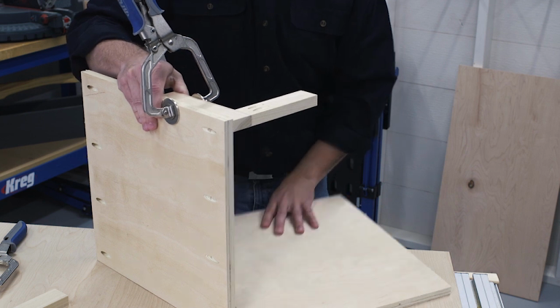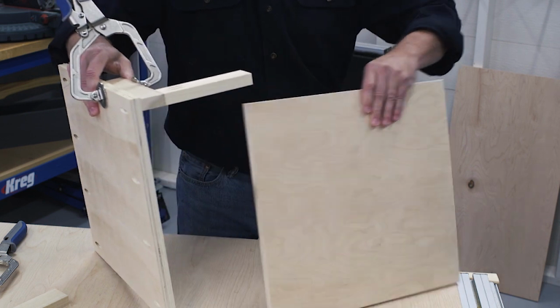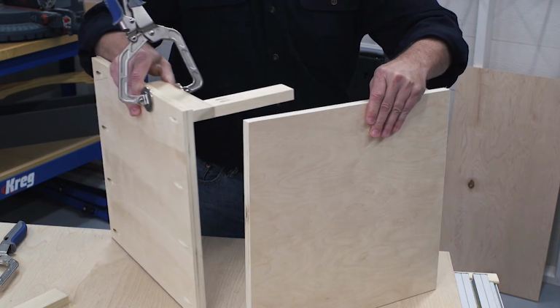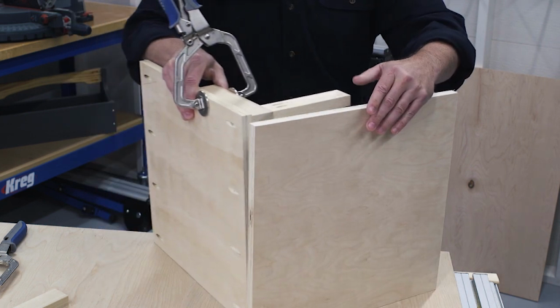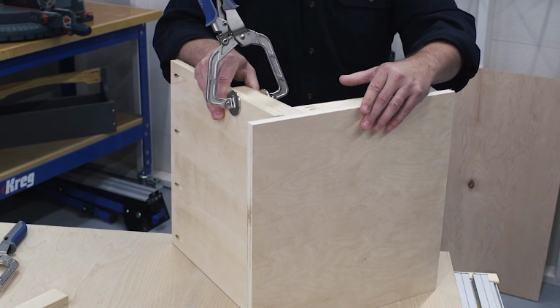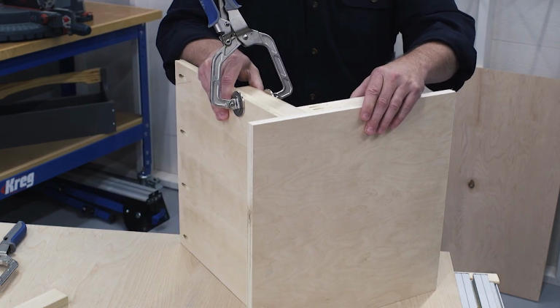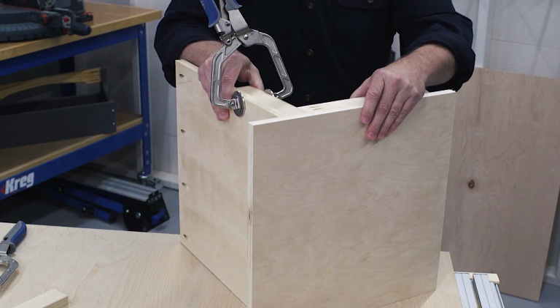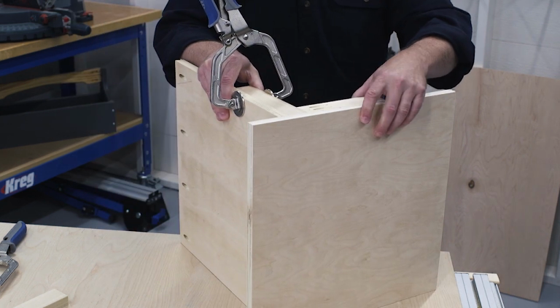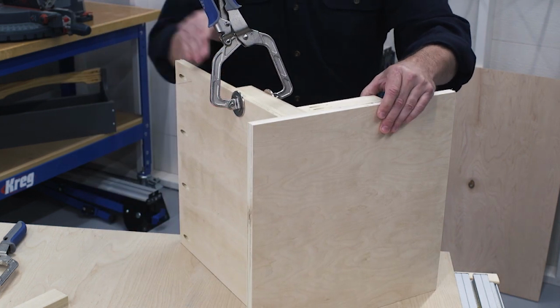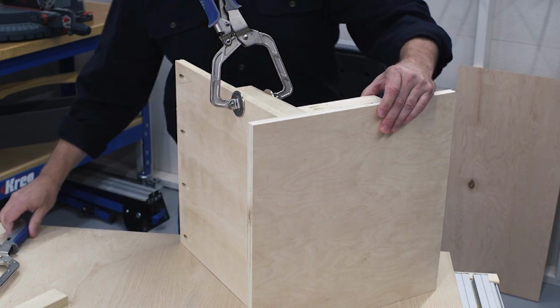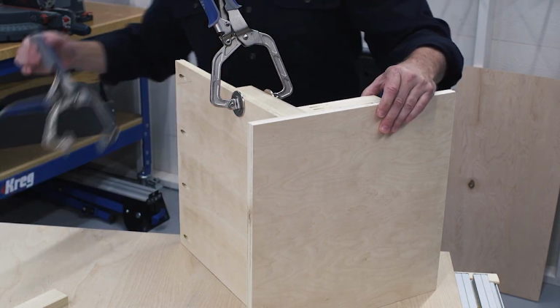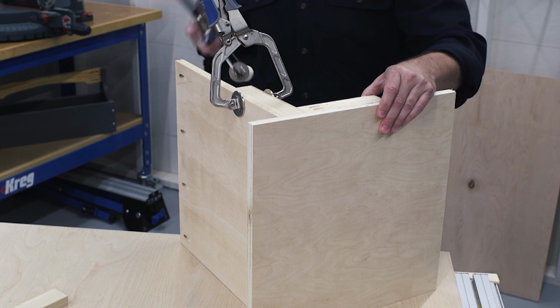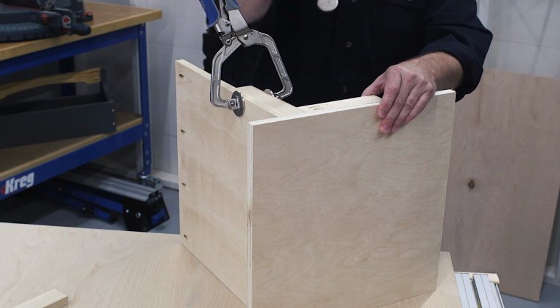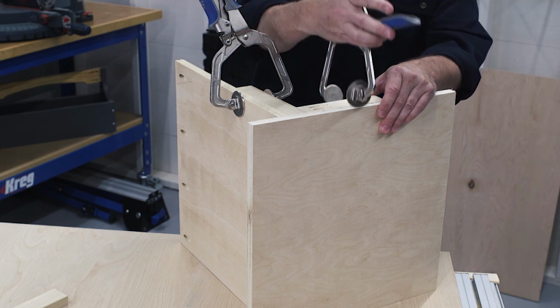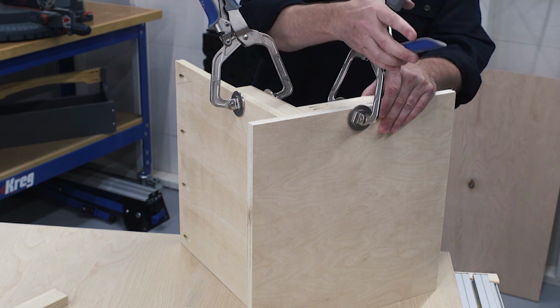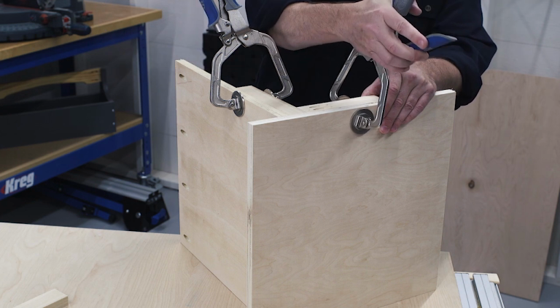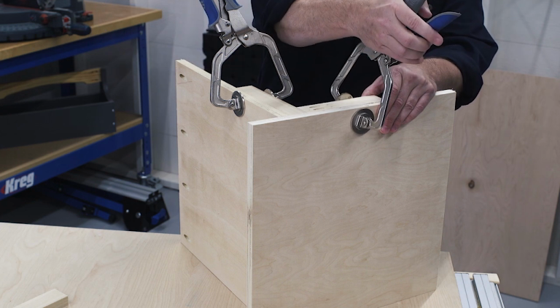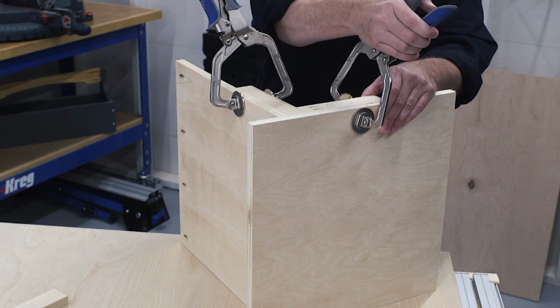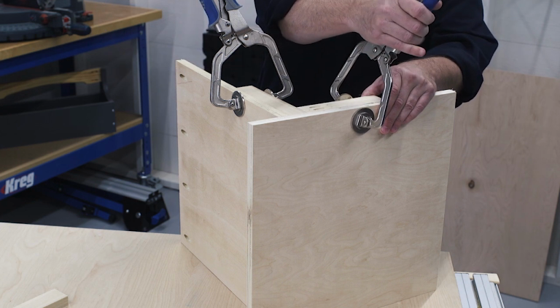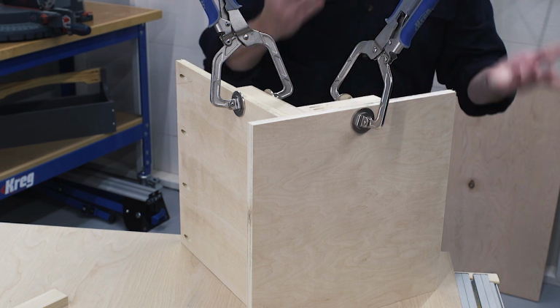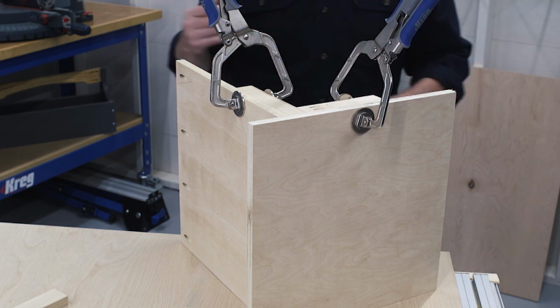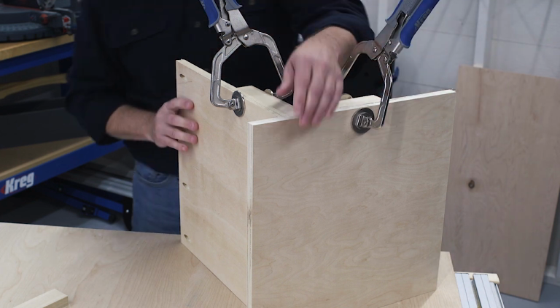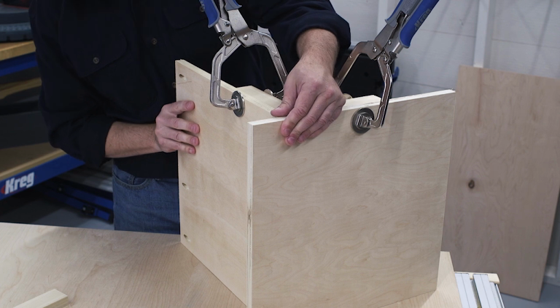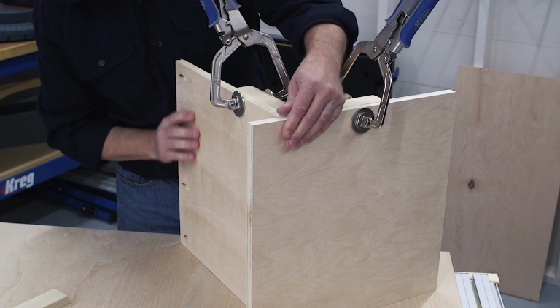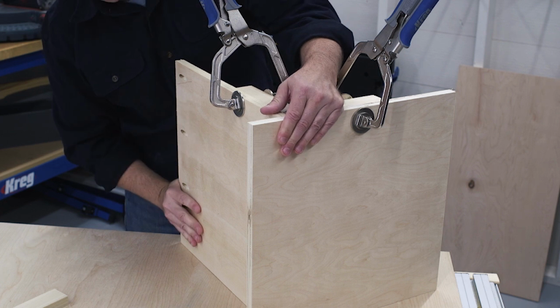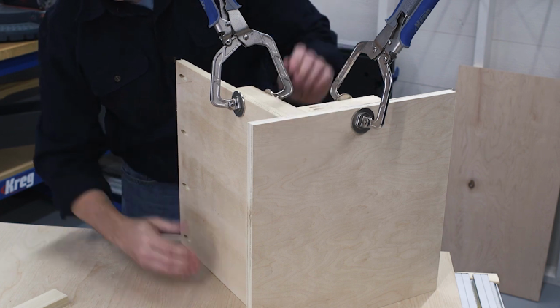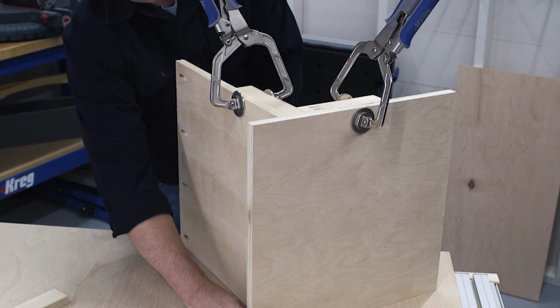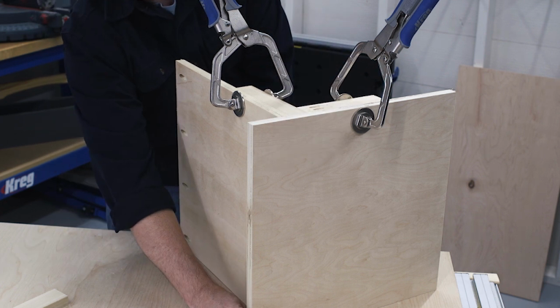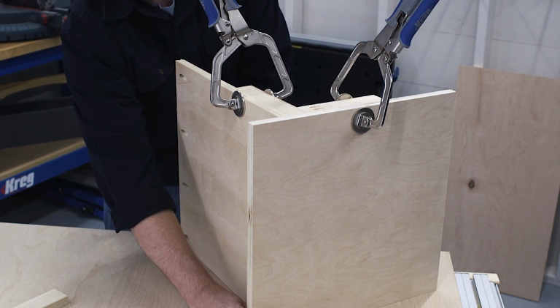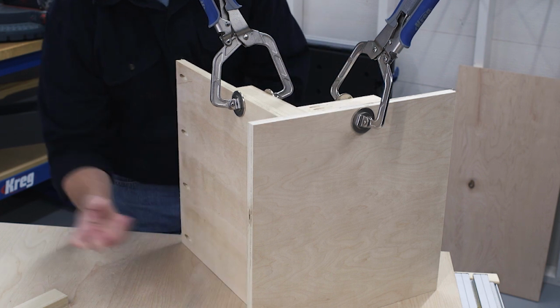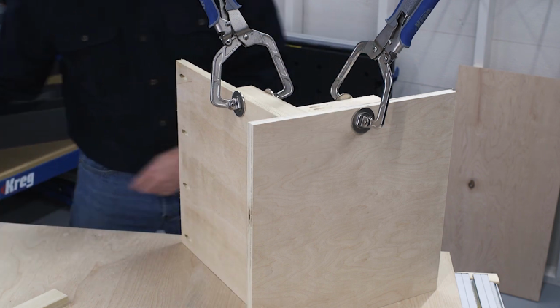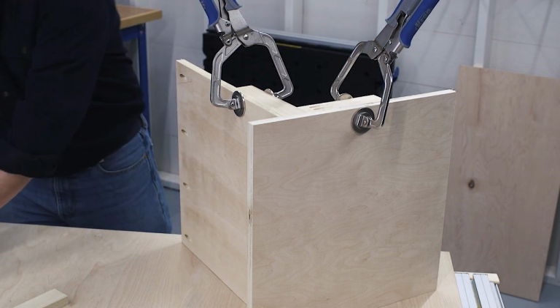Then bring the other piece into position and add a second clamp. The jig and the clamps hold everything in place, leaving both of your hands free to drive in the screws.